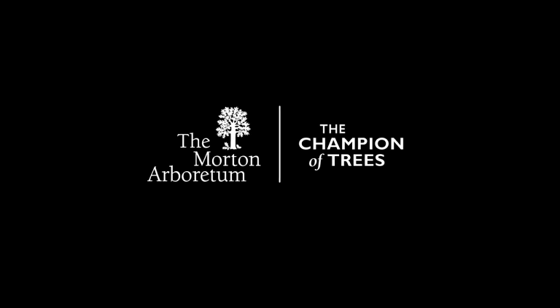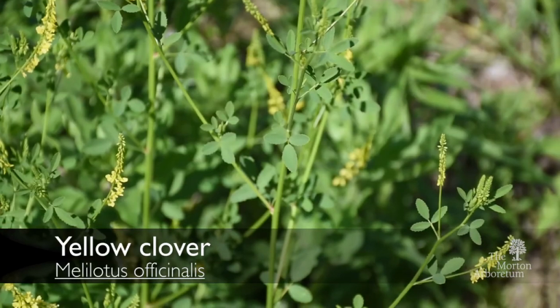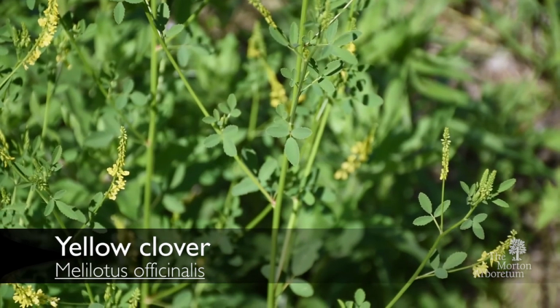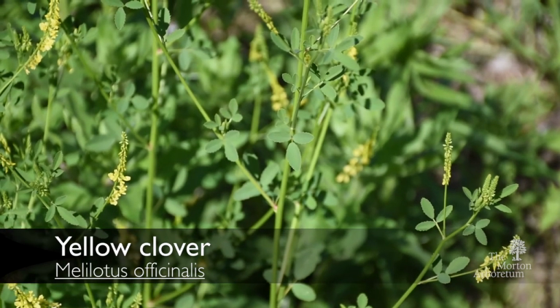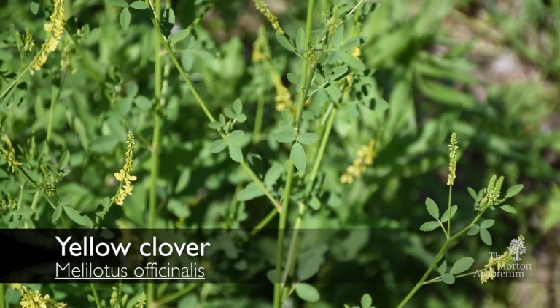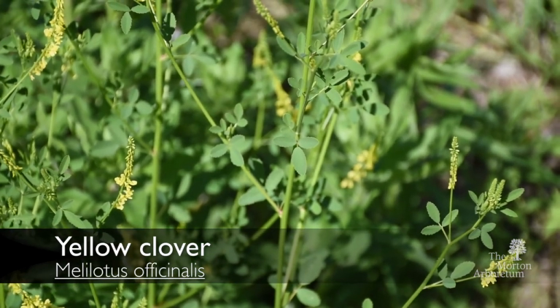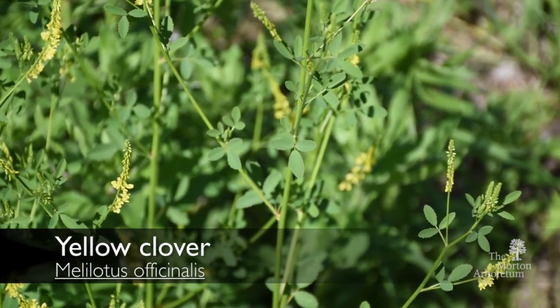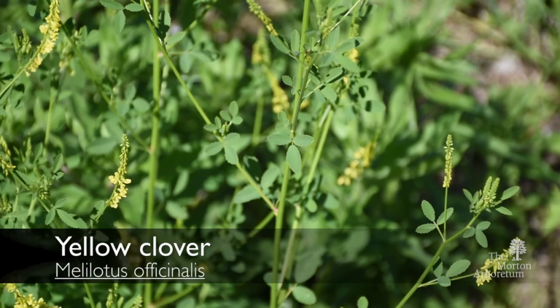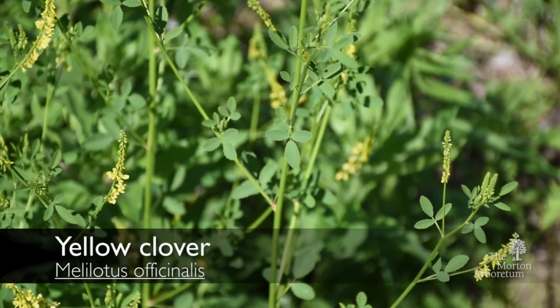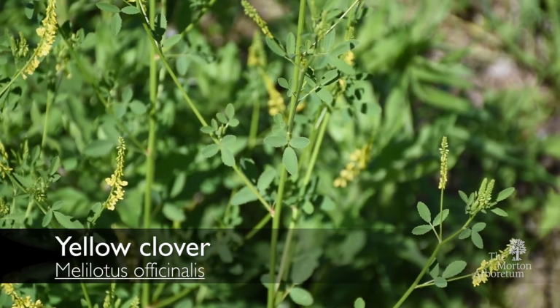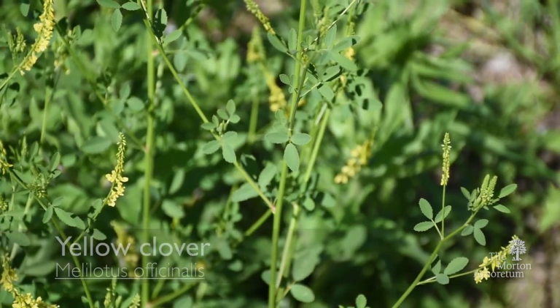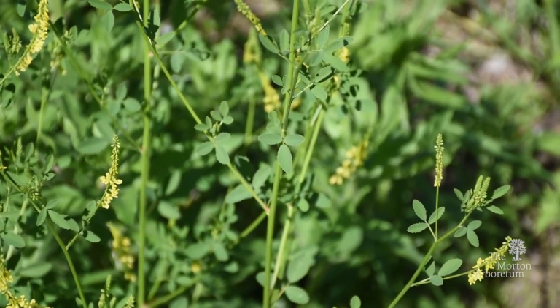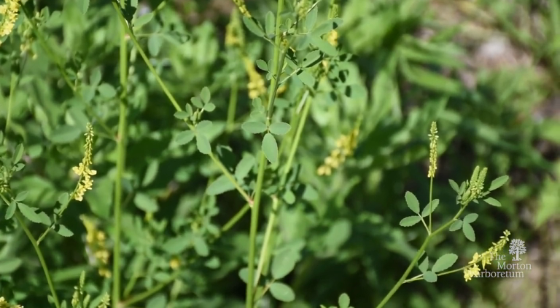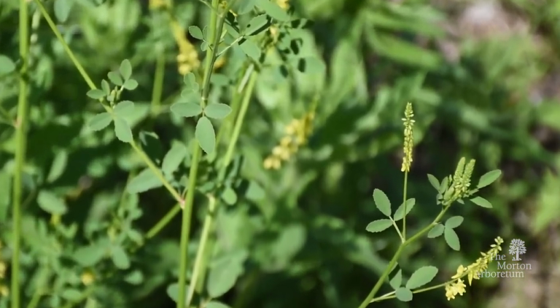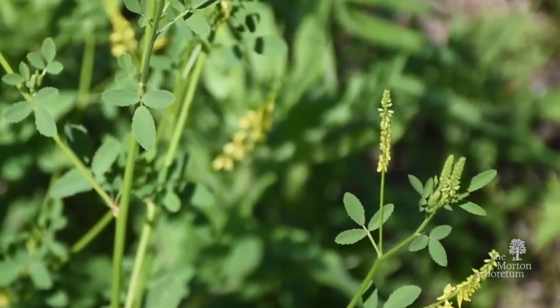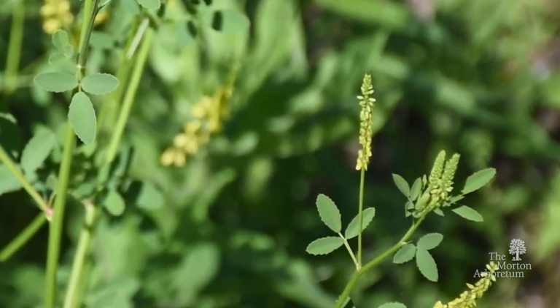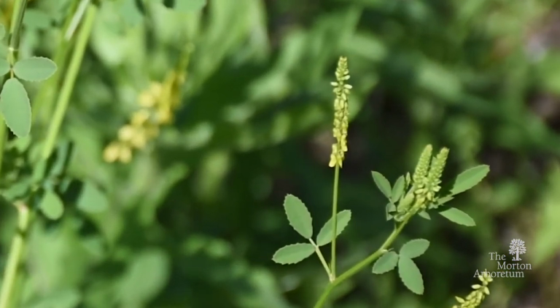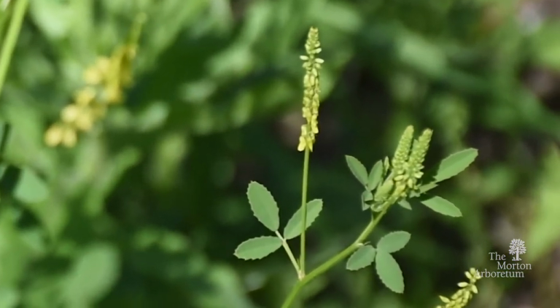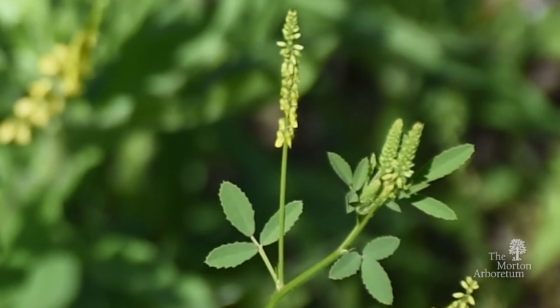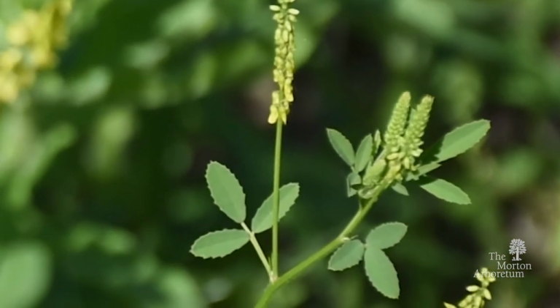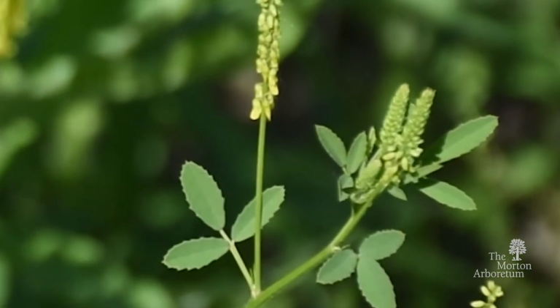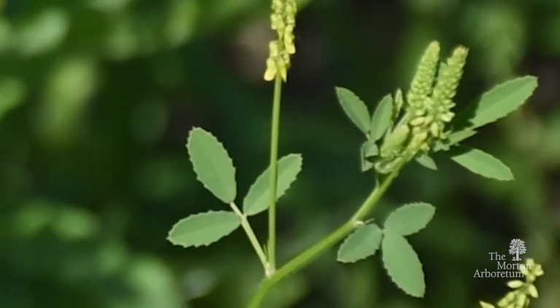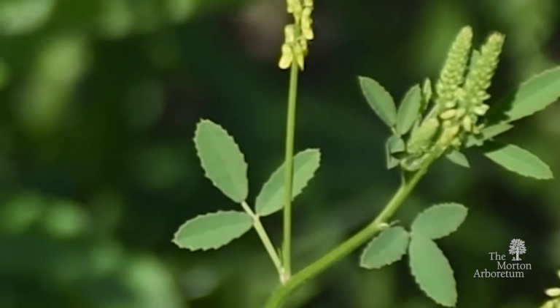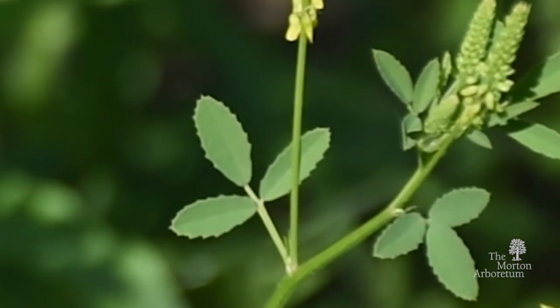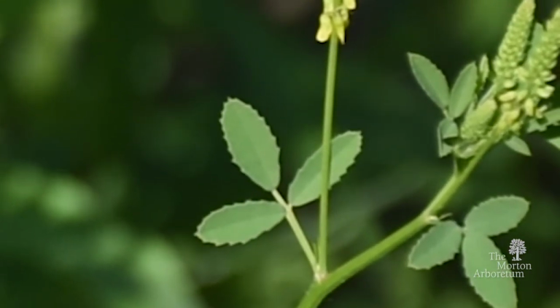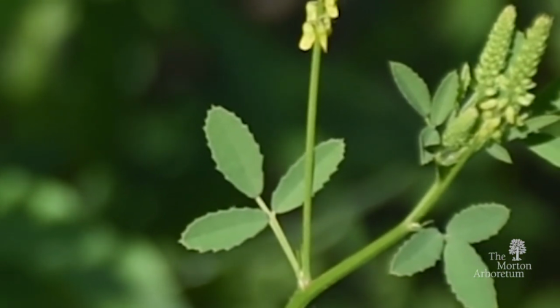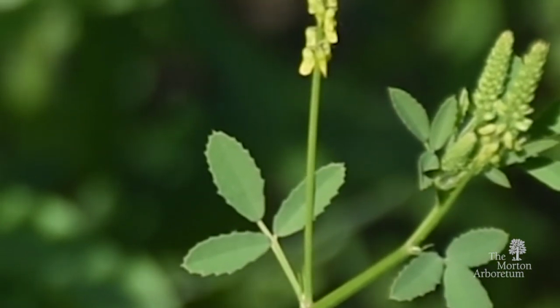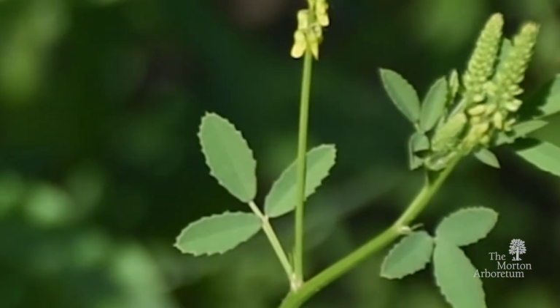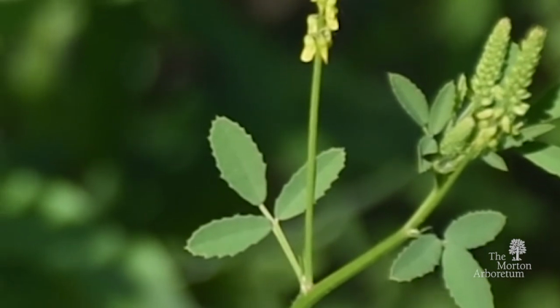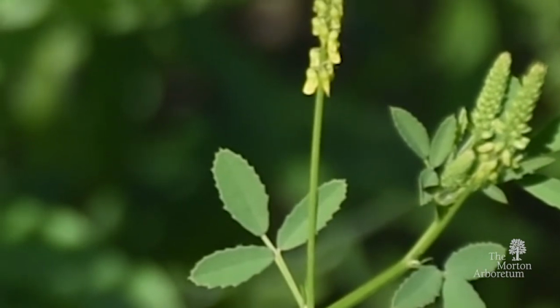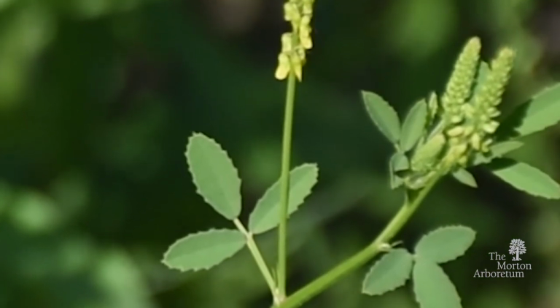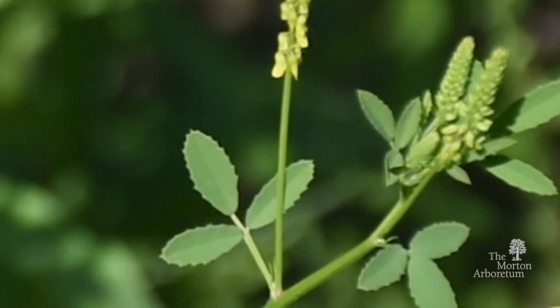Here you can see yellow clover, Melilotus officinalis. Notice the small compound leaves with three leaflets. Each center leaflet is stalked on a short petiole.